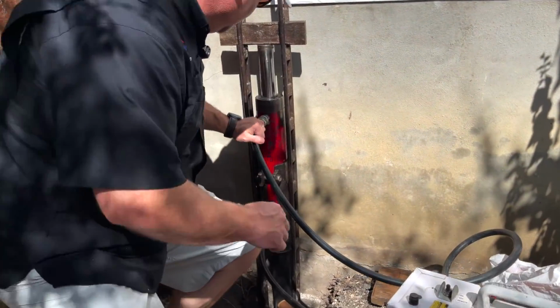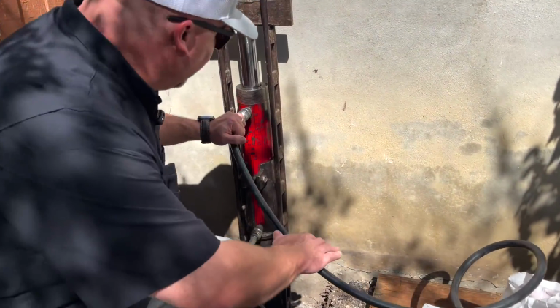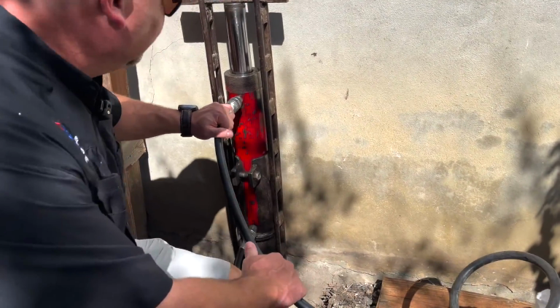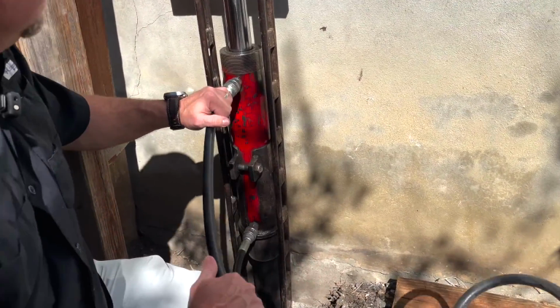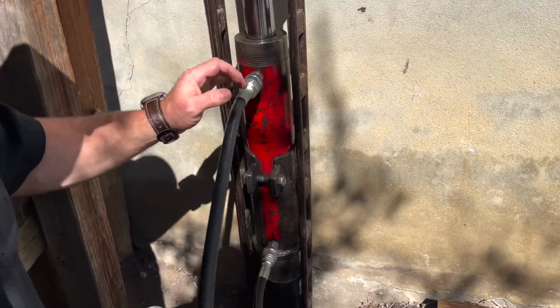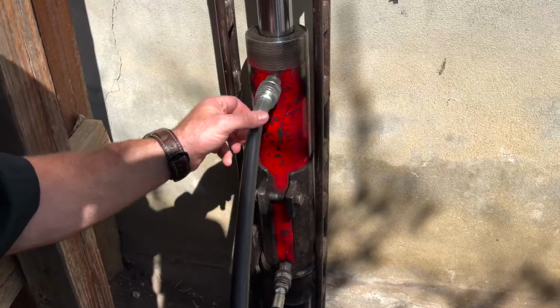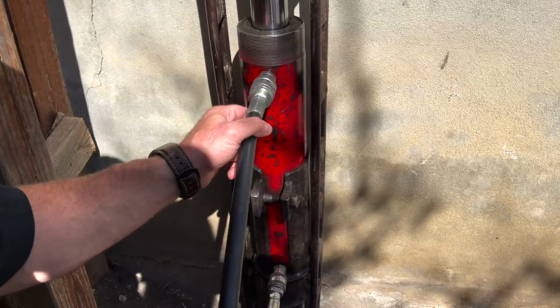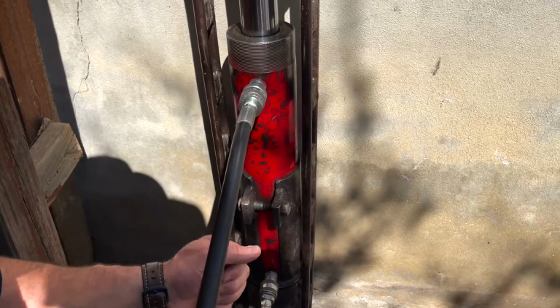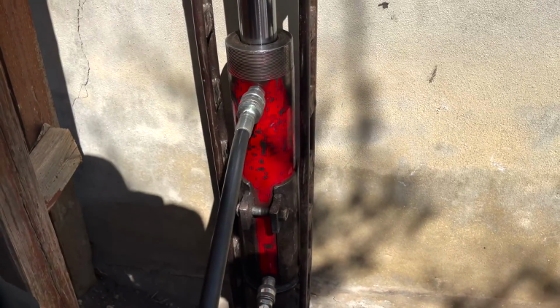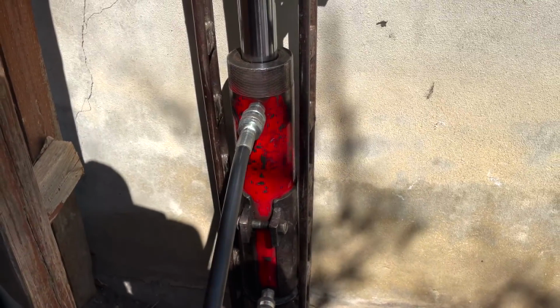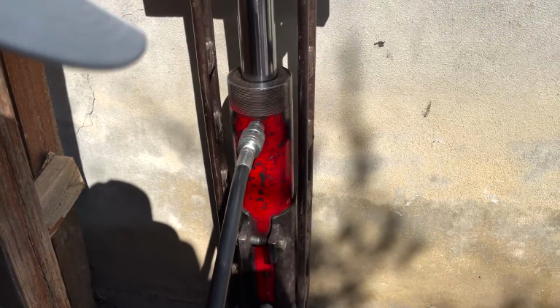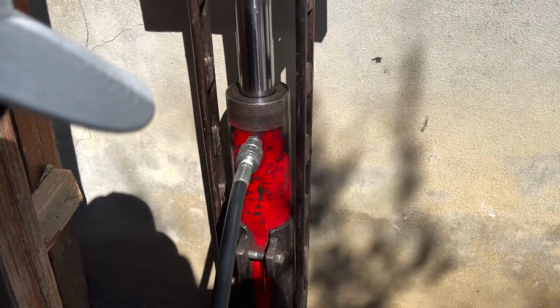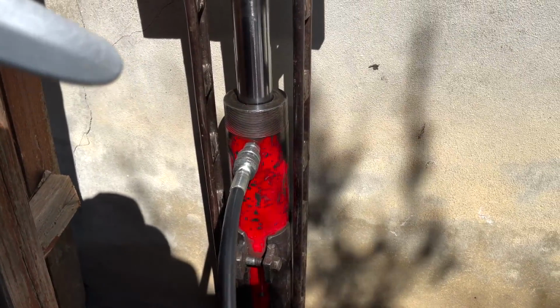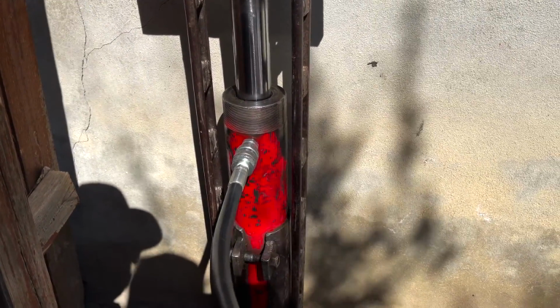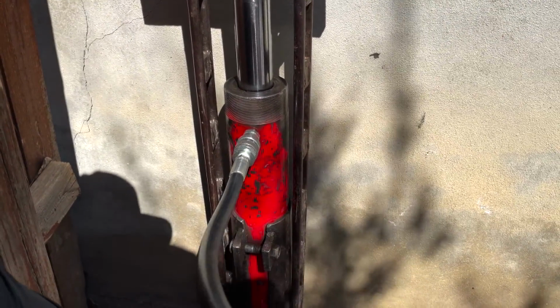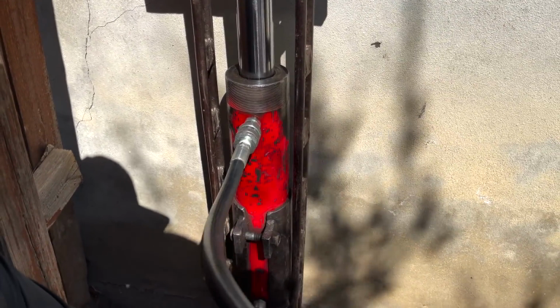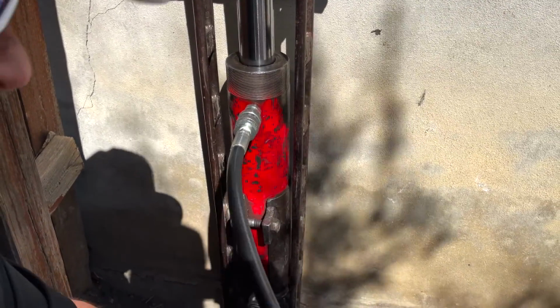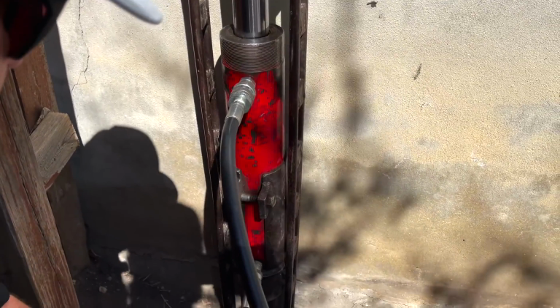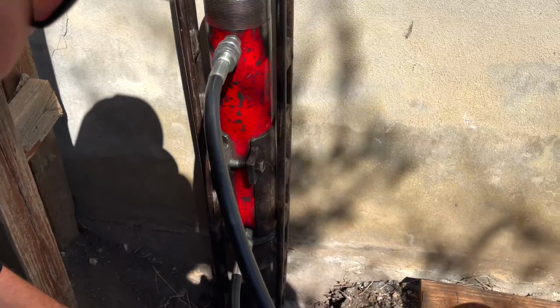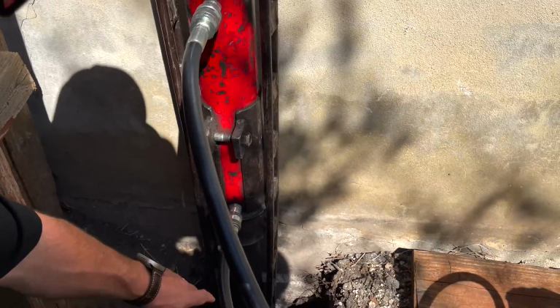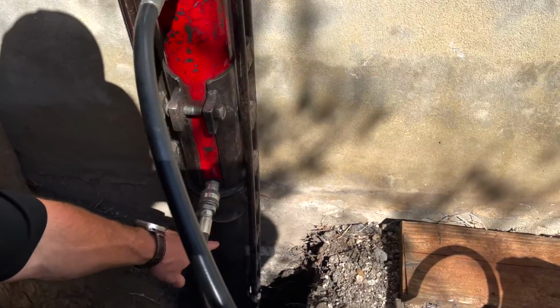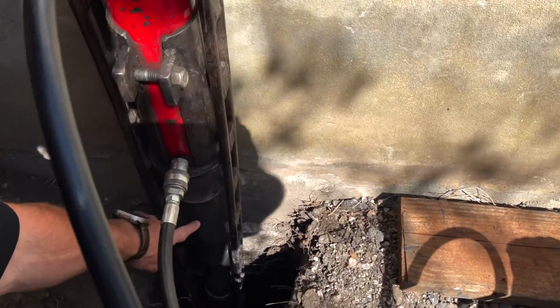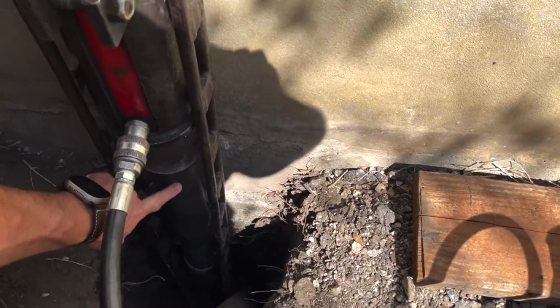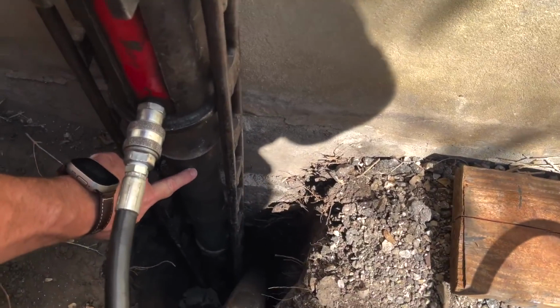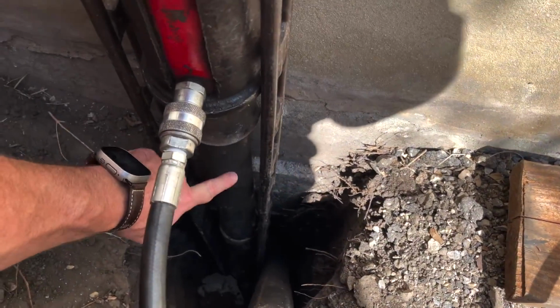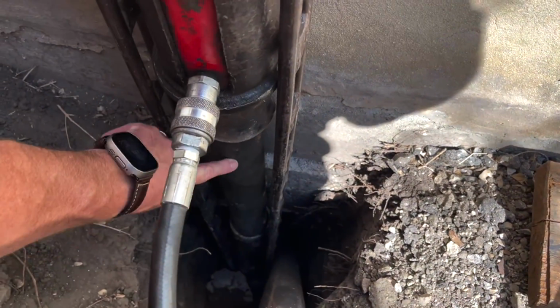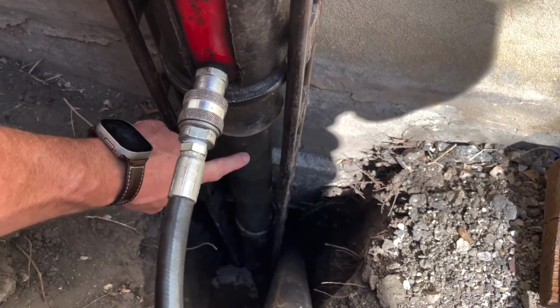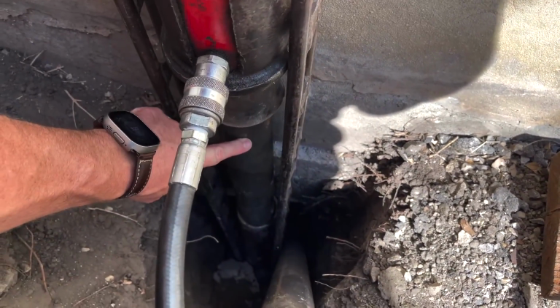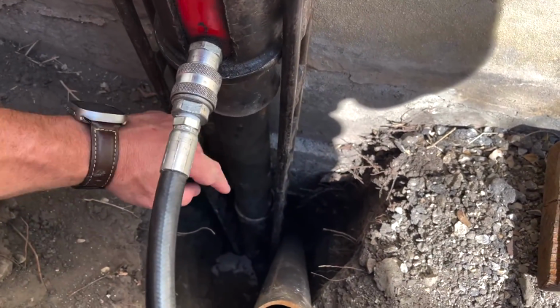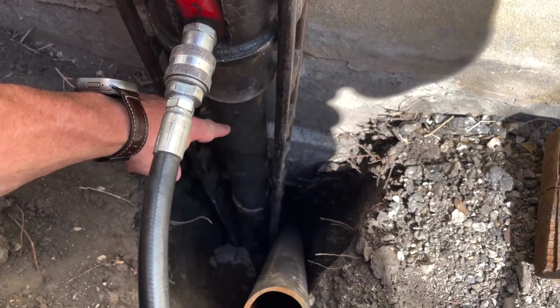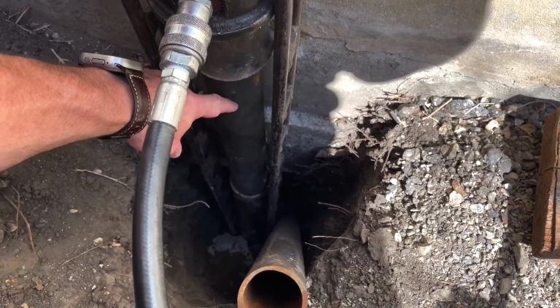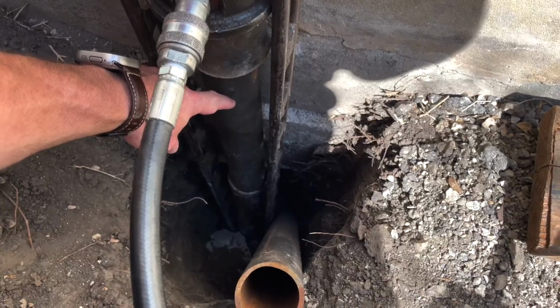Here we have a piston. This piston pushes up to 10,000 PSI through these hoses, and below the piston is the actual pipe — this is the pipe that we're pushing down into the ground.